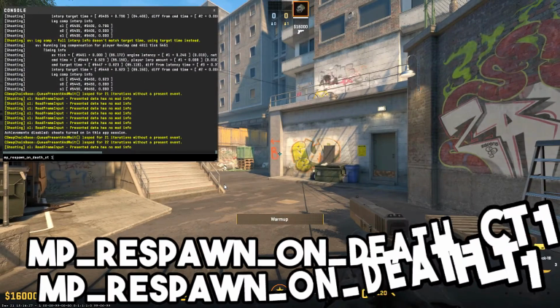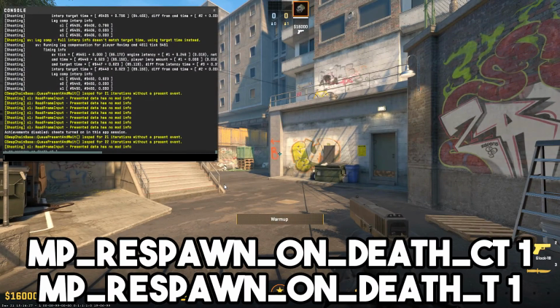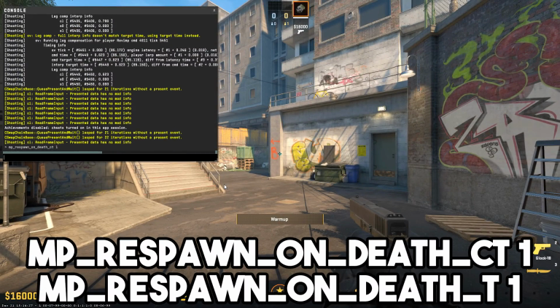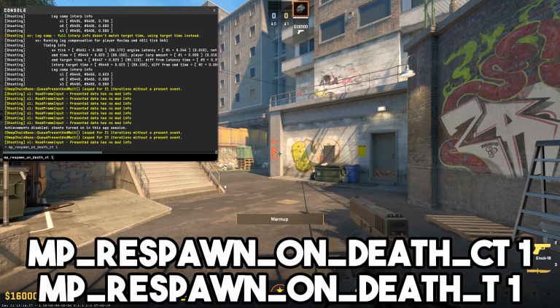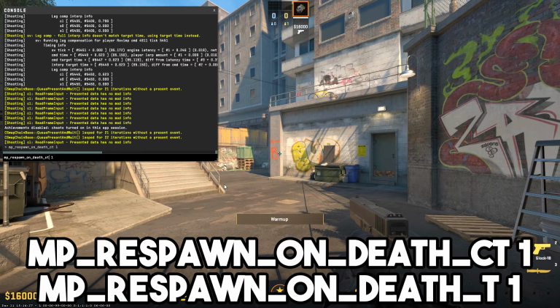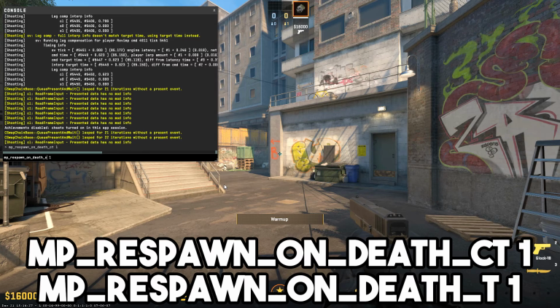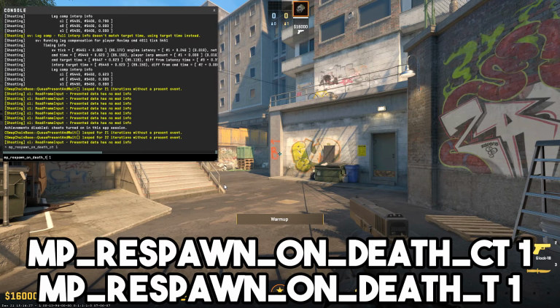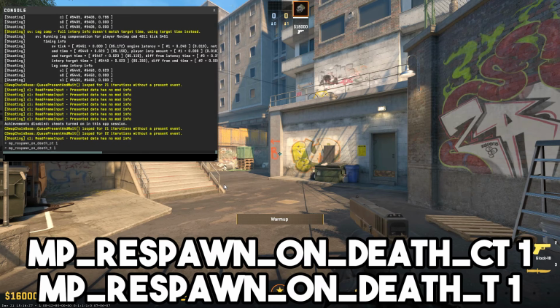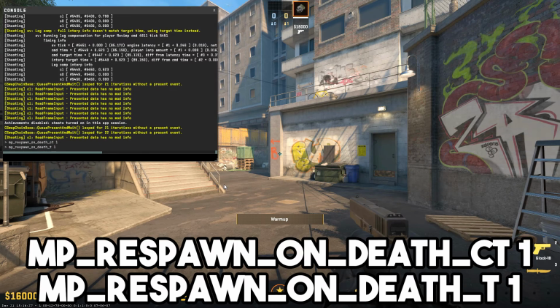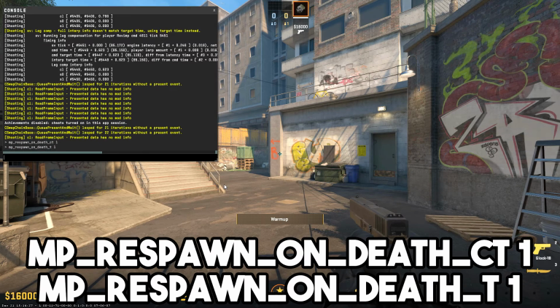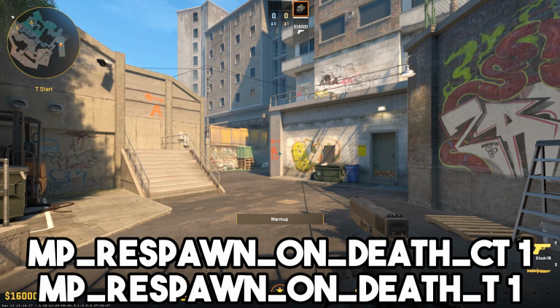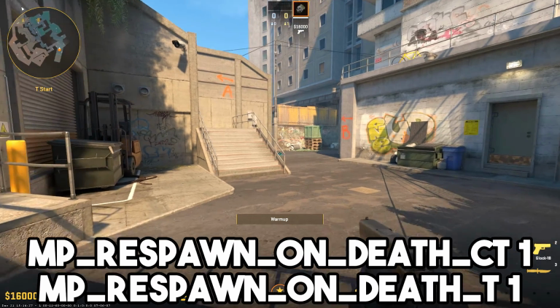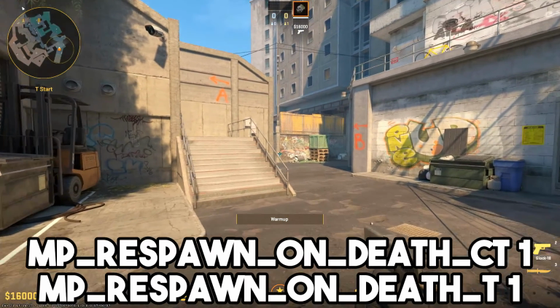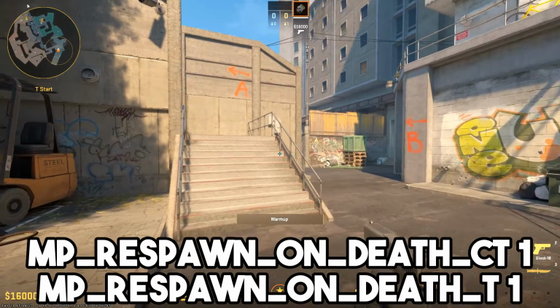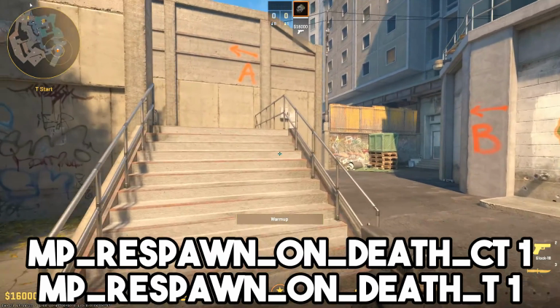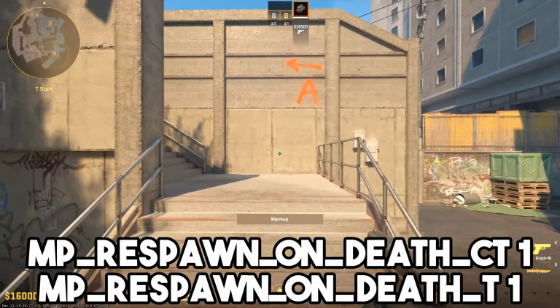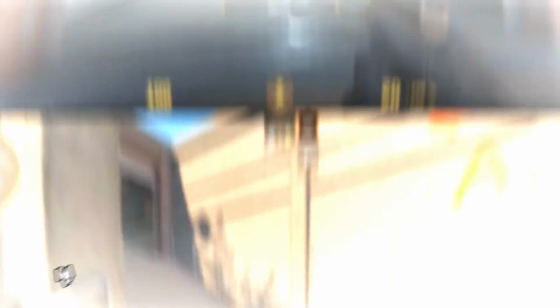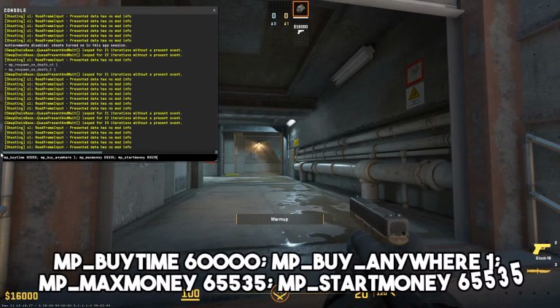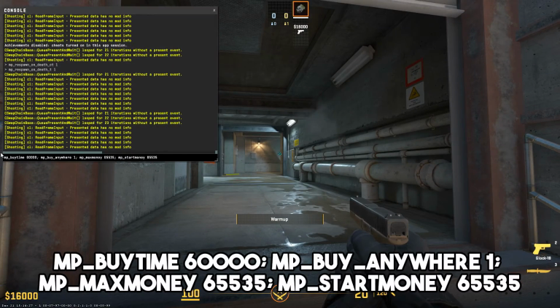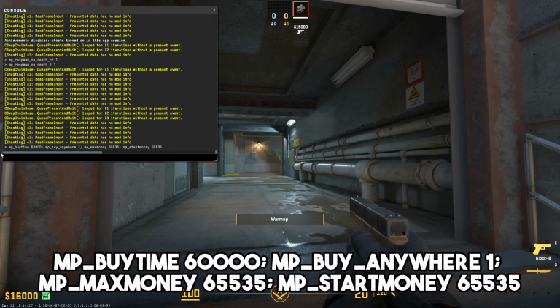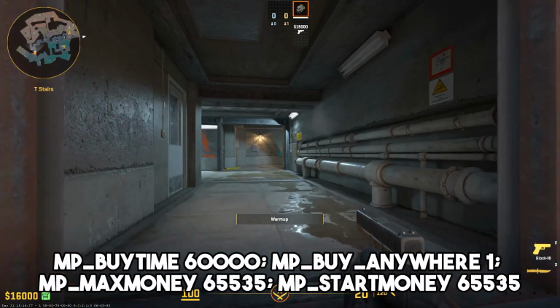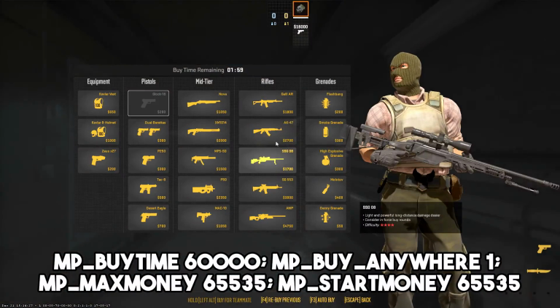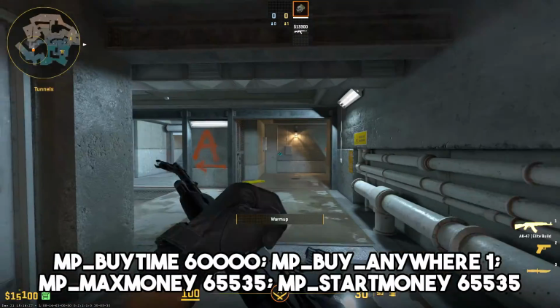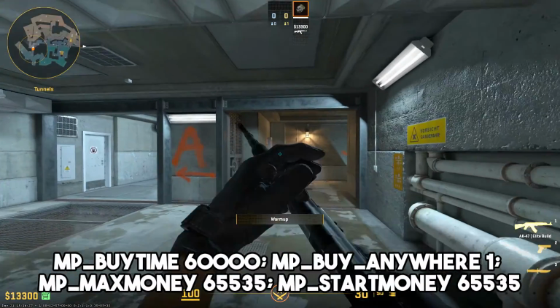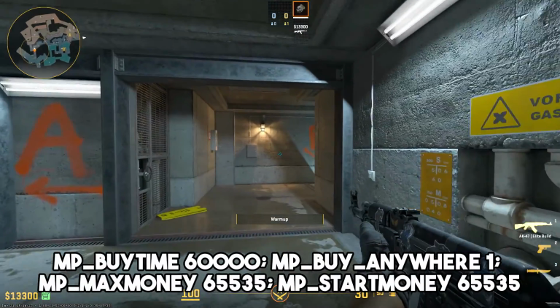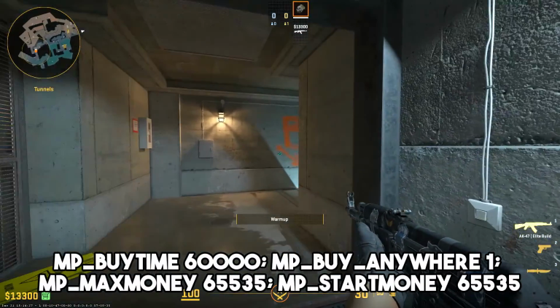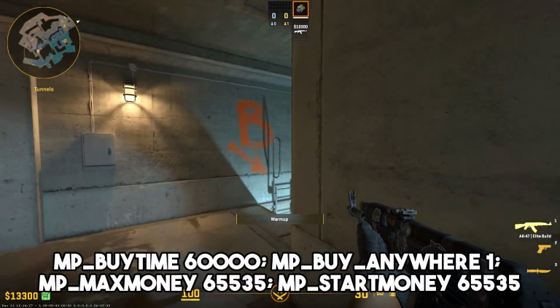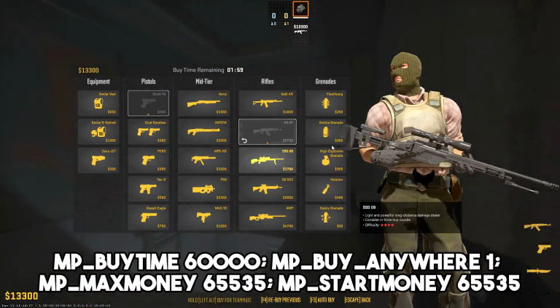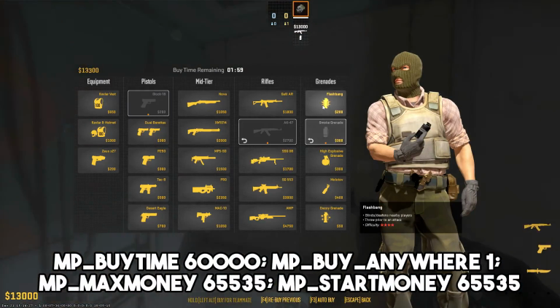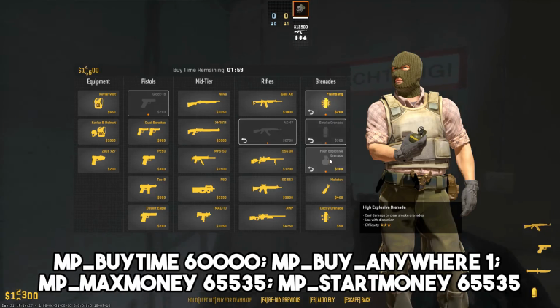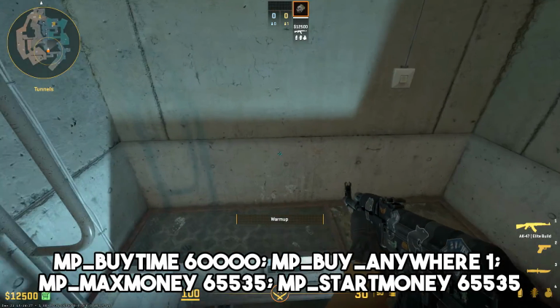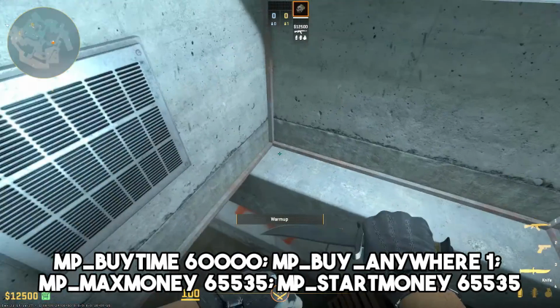mp_respawn_on_dead_ct 1 and mp_respawn_on_dead_t 1 instantly respawn on both CT and T side. The next command is too long so I'm going to leave it in the comments, but it lets you buy any weapon at any time from anywhere on the map.